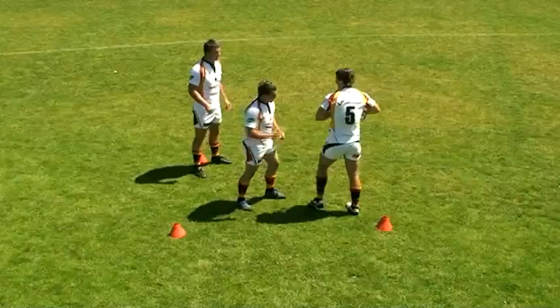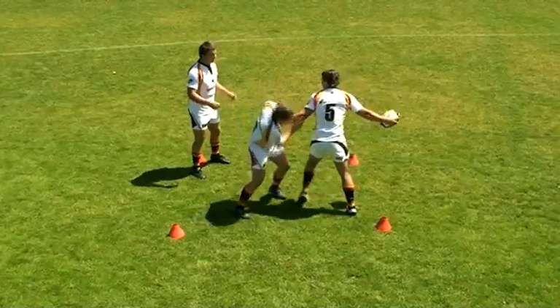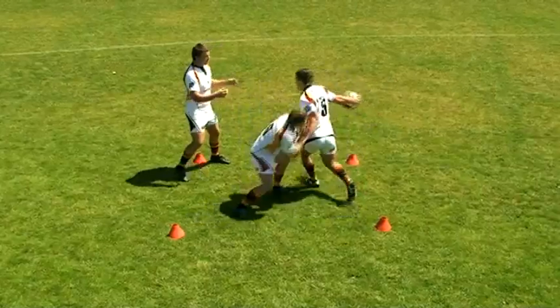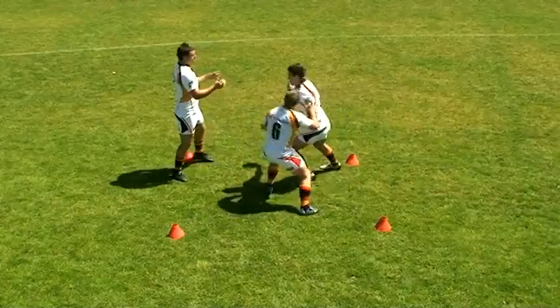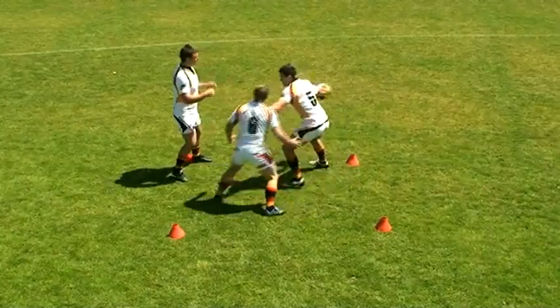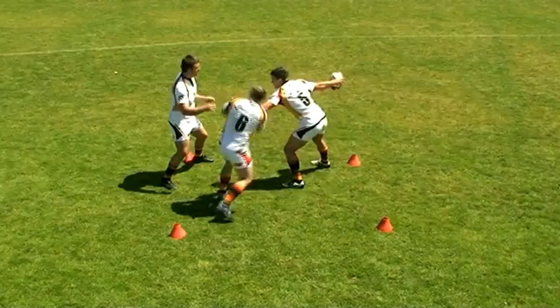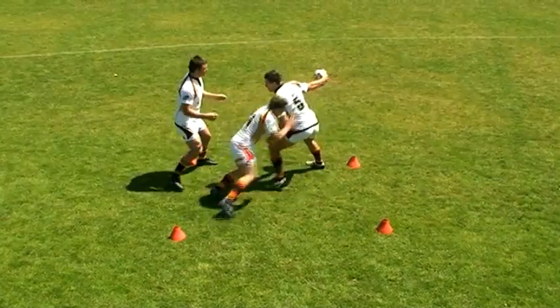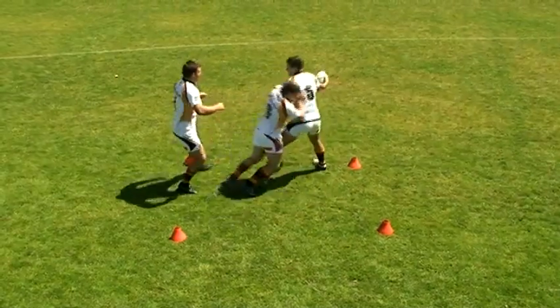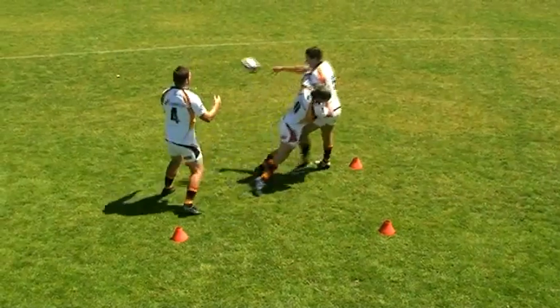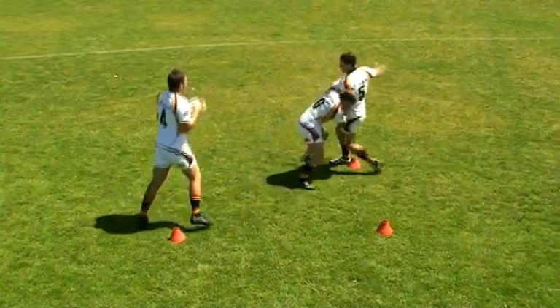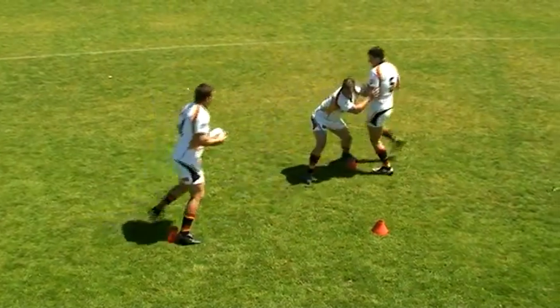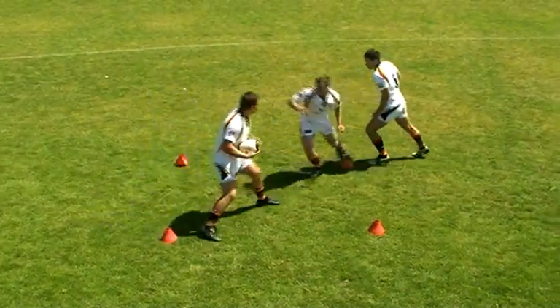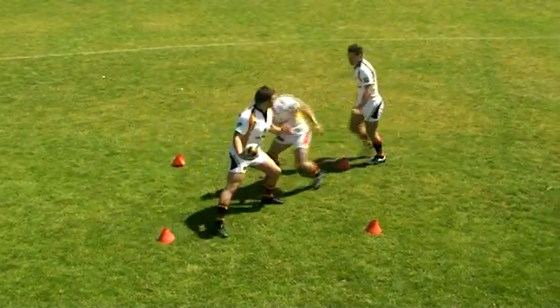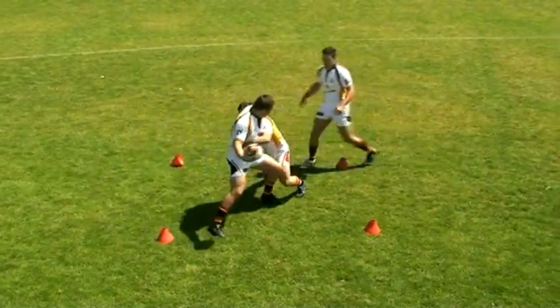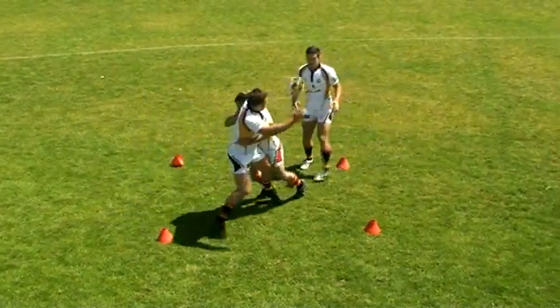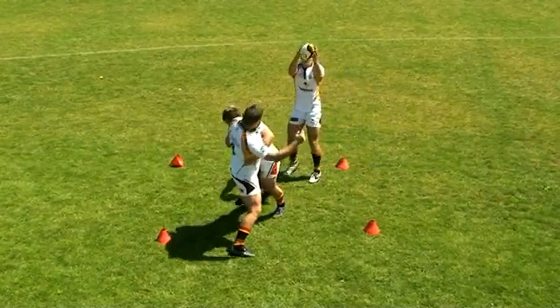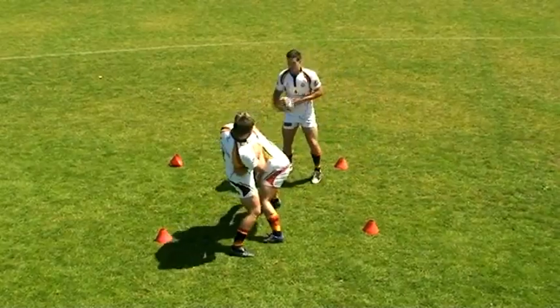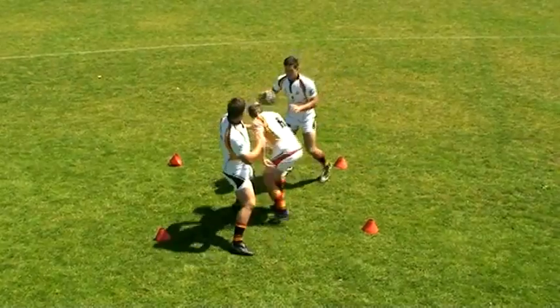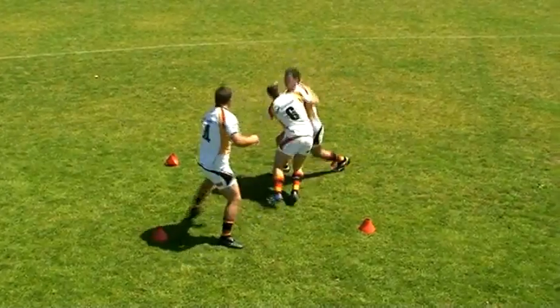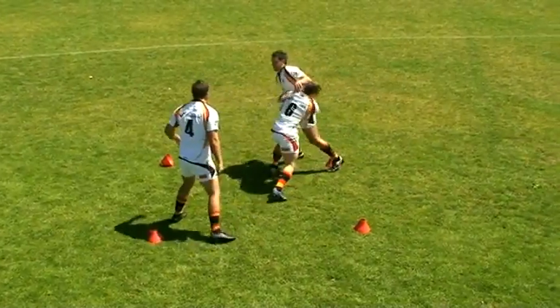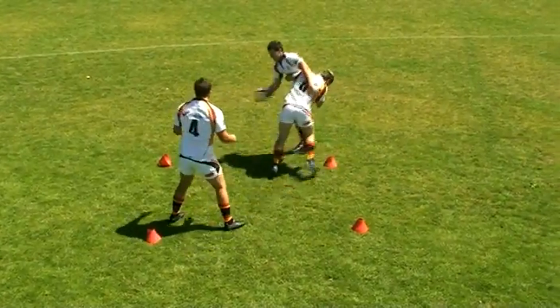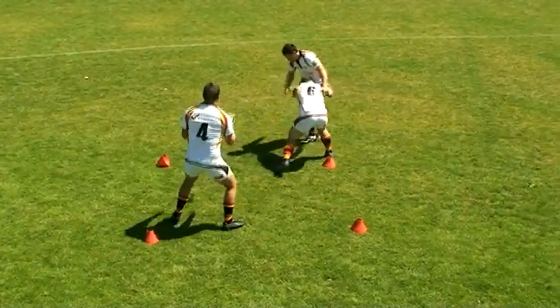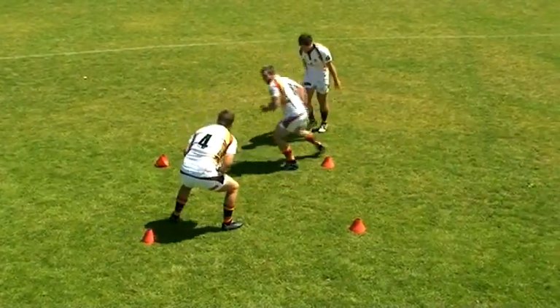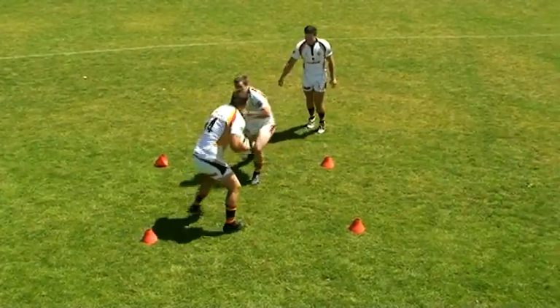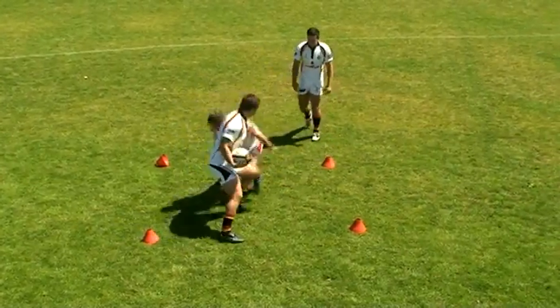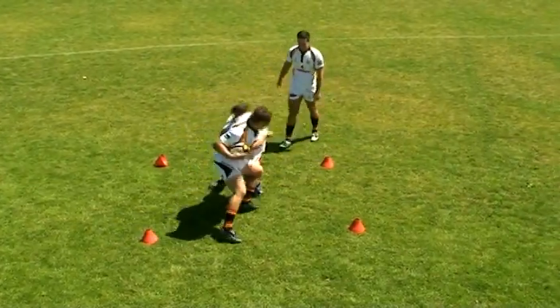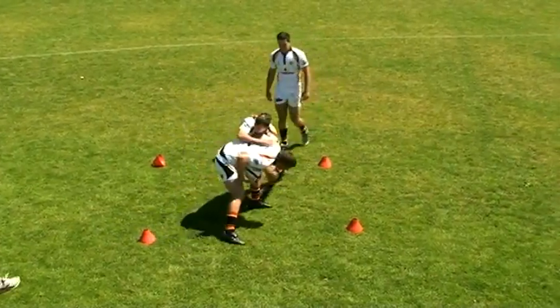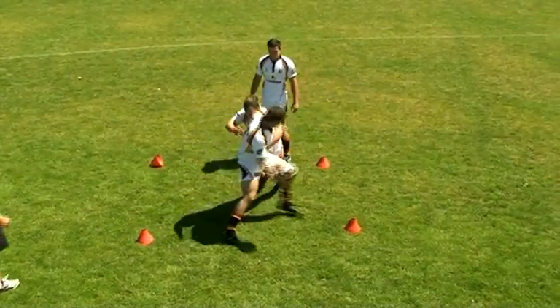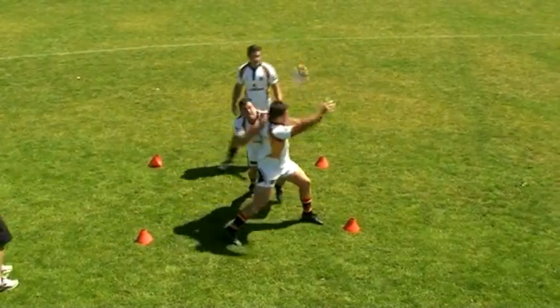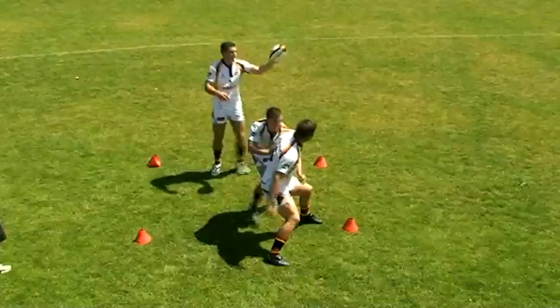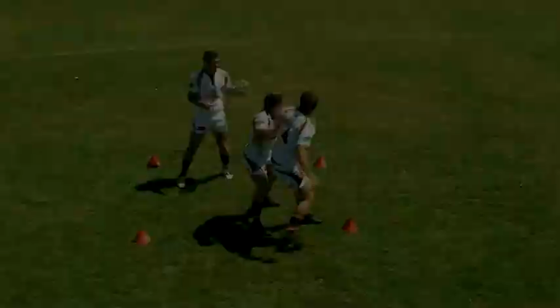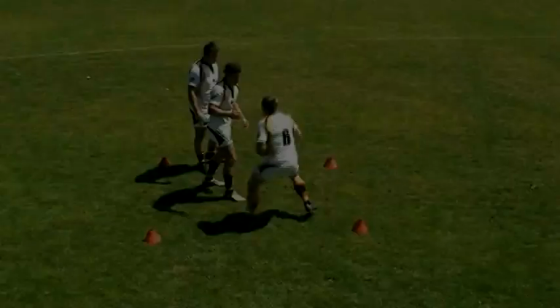This drill is designed to teach the ball carrier to be strong in contact. The ball carrier's objective is to offload to the support player whilst maintaining his feet and not going outside the square.